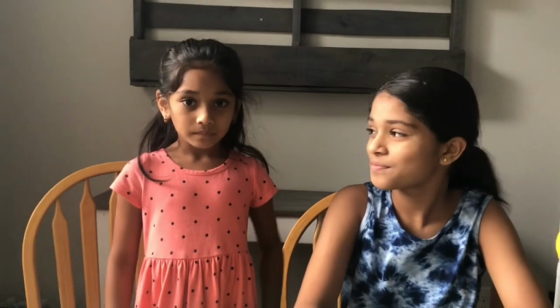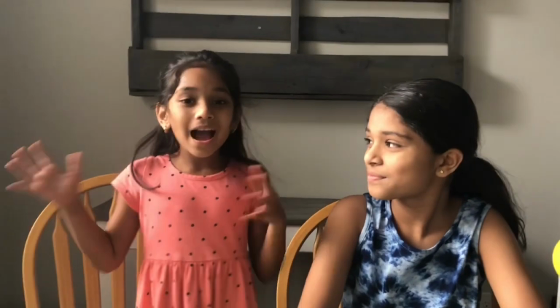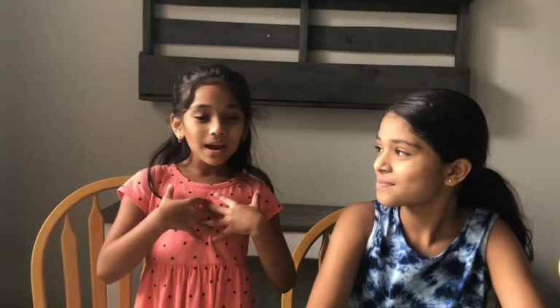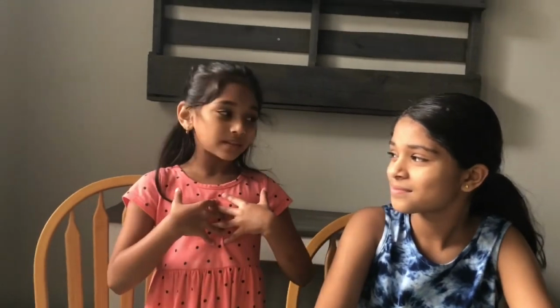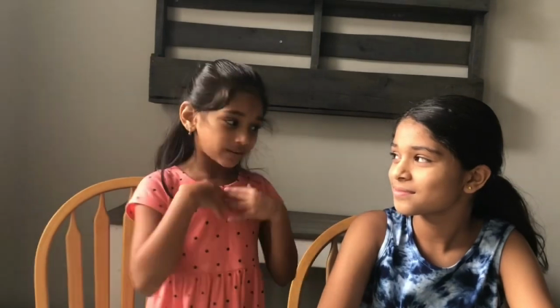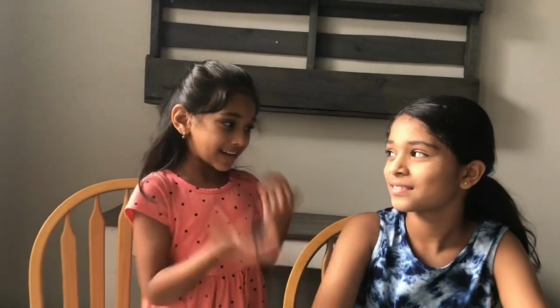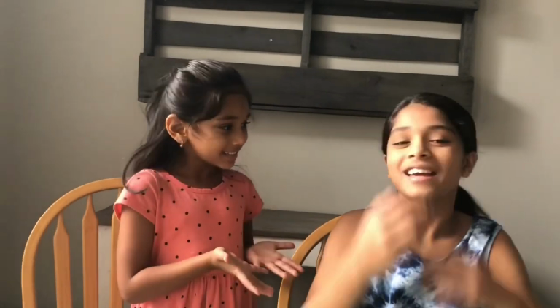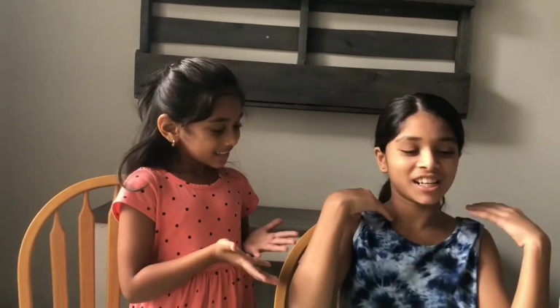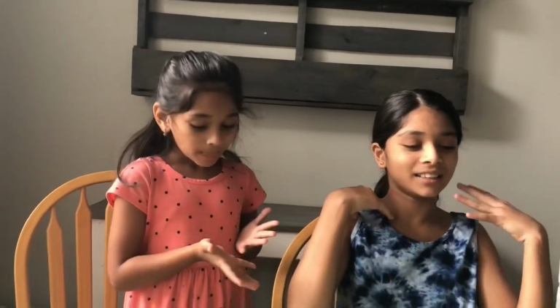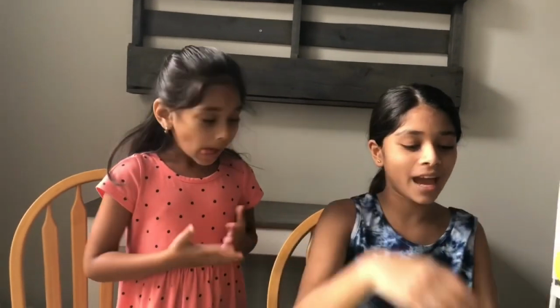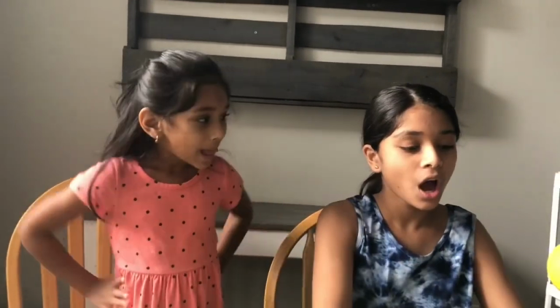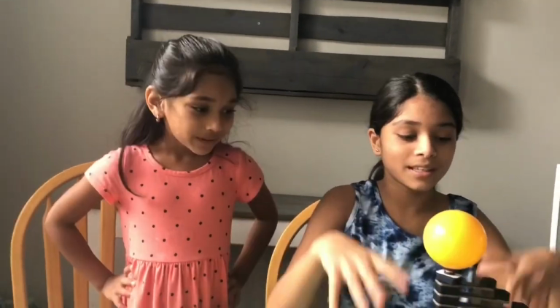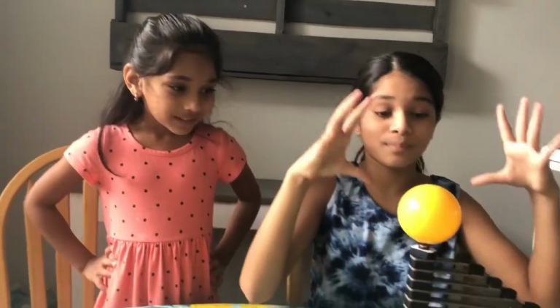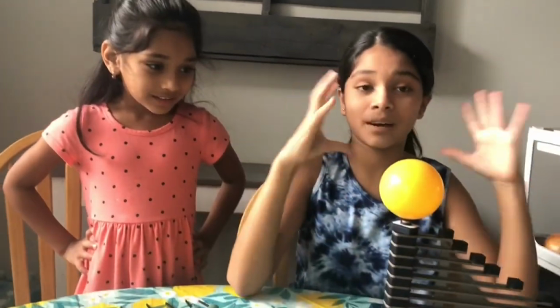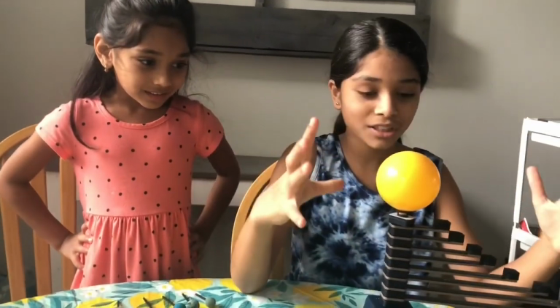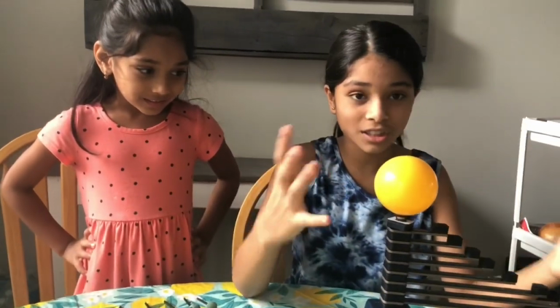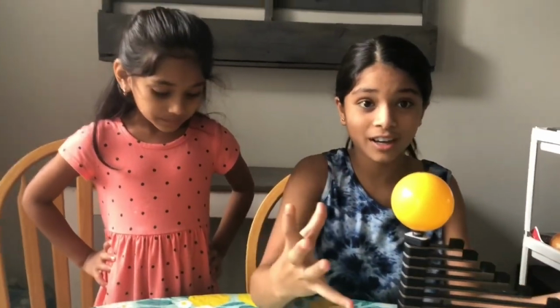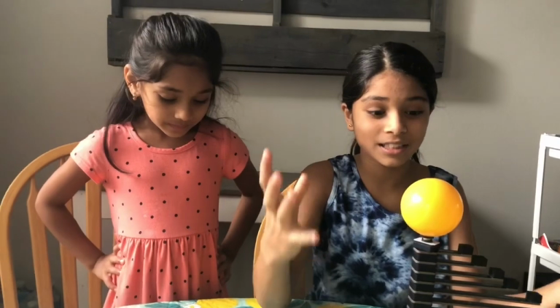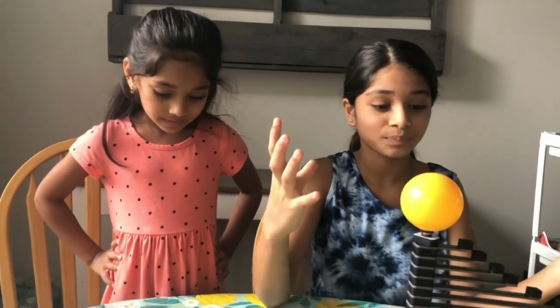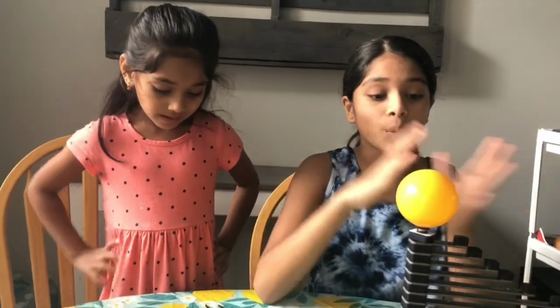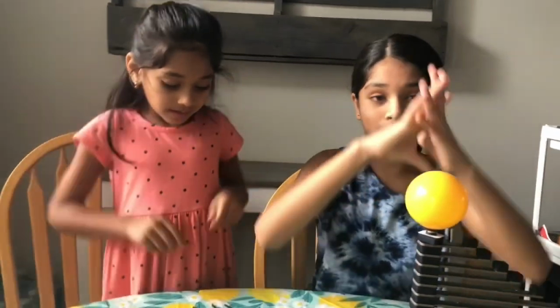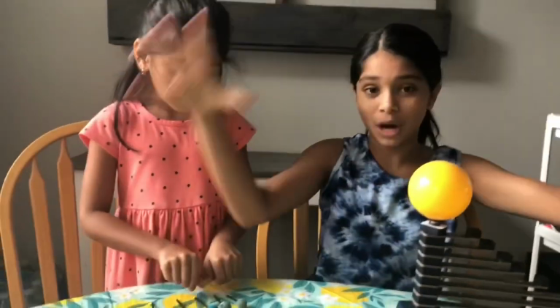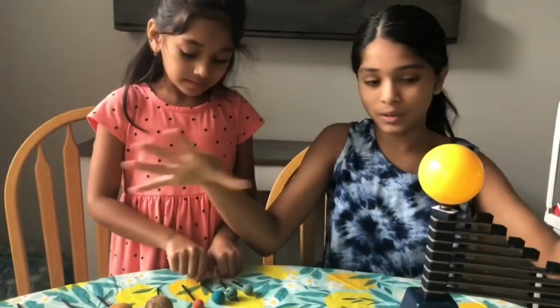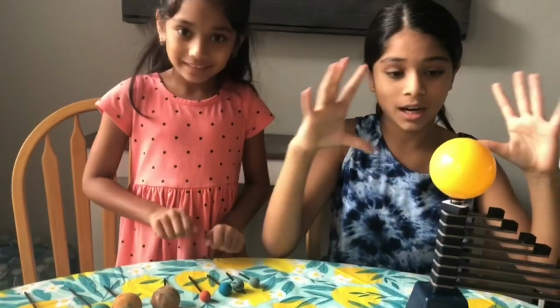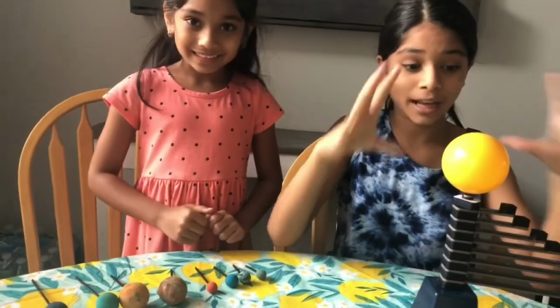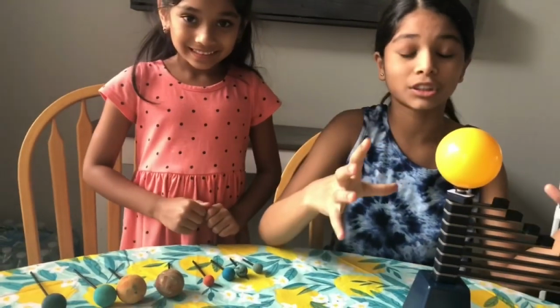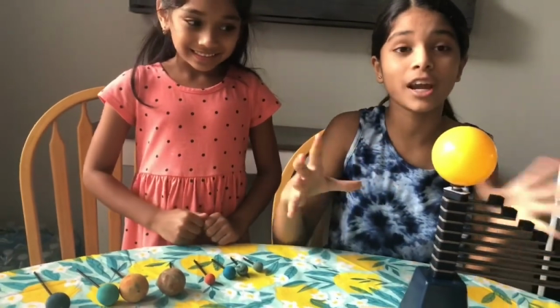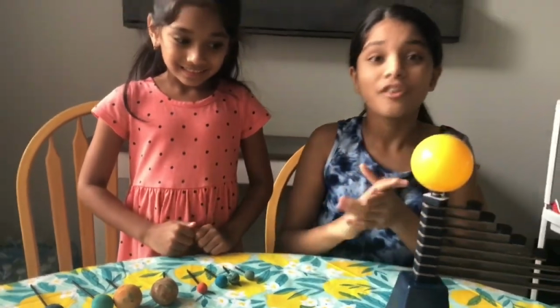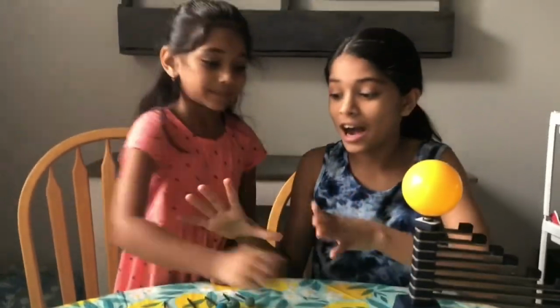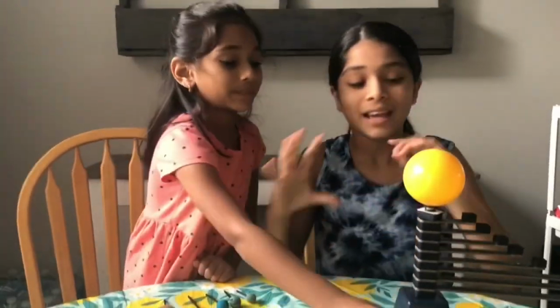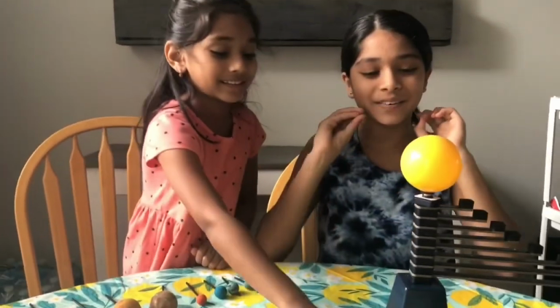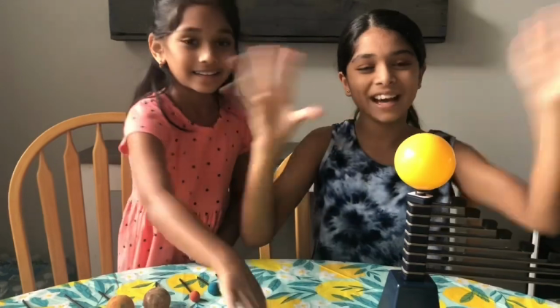Hi guys, my name is Eriohi Ann, Yeshika, and today this is an astronaut starter kit so we're going to be showing you this astronaut starter kit from KiwiCo!